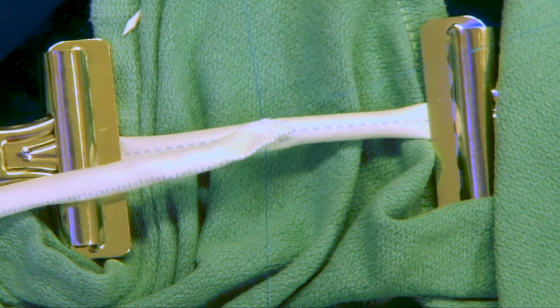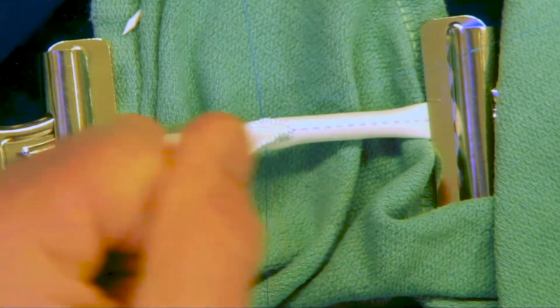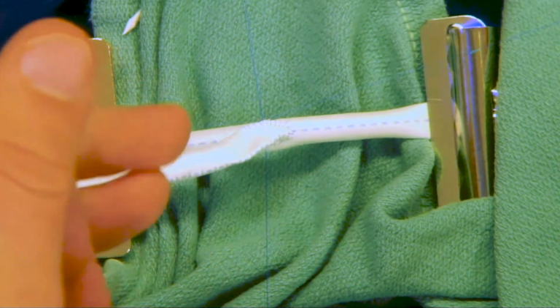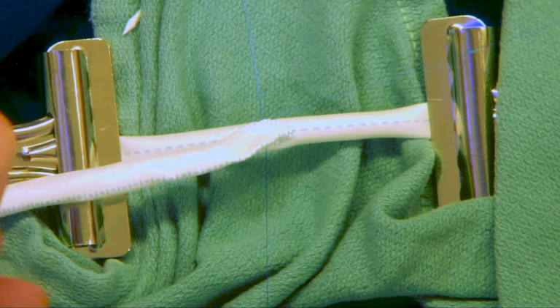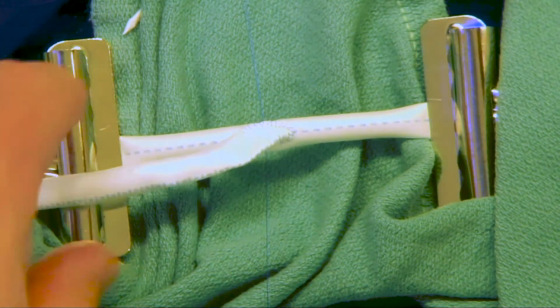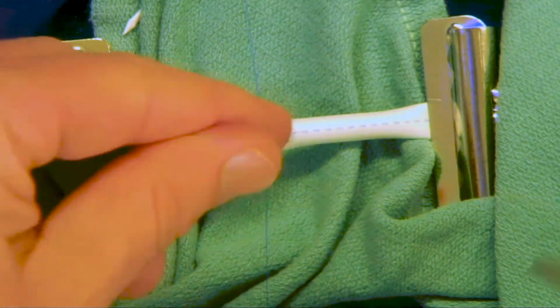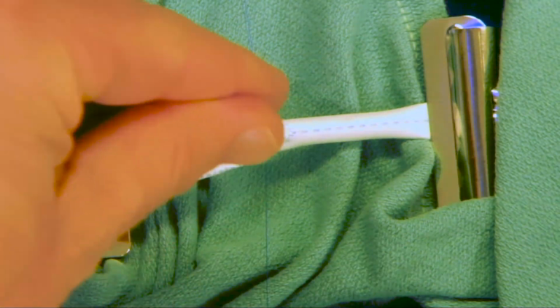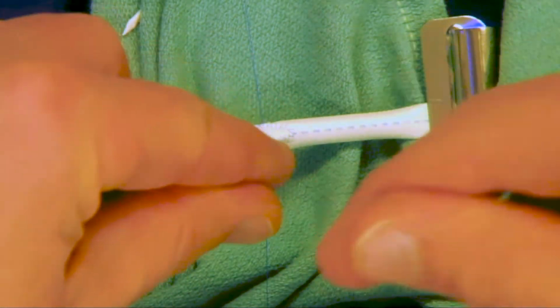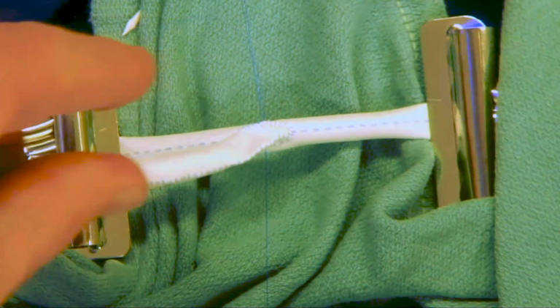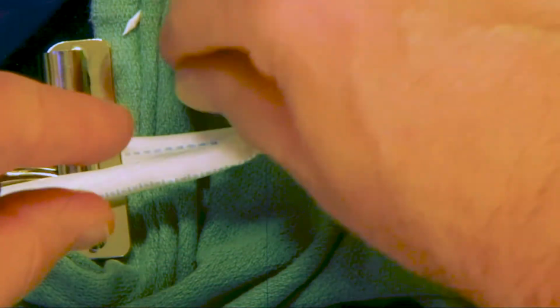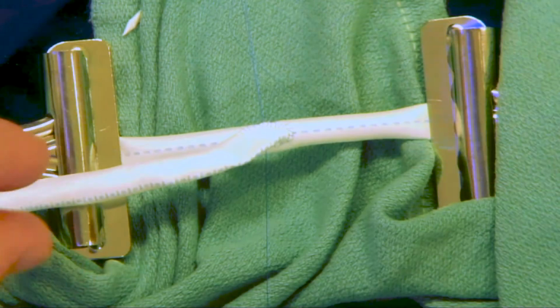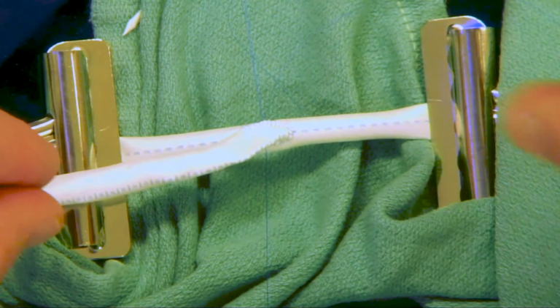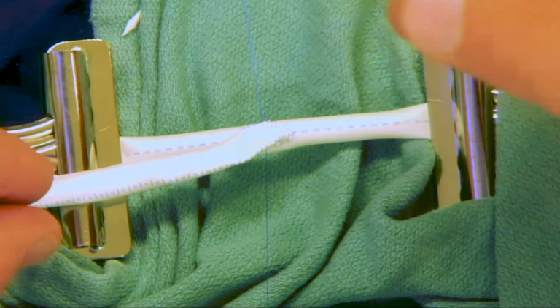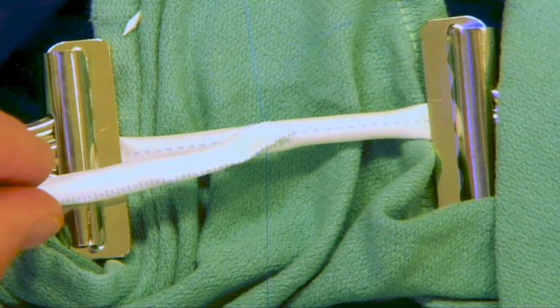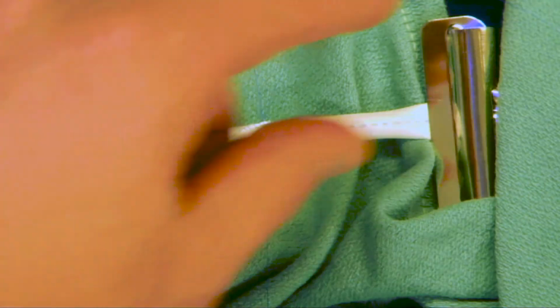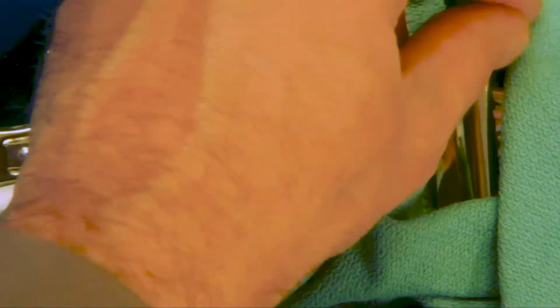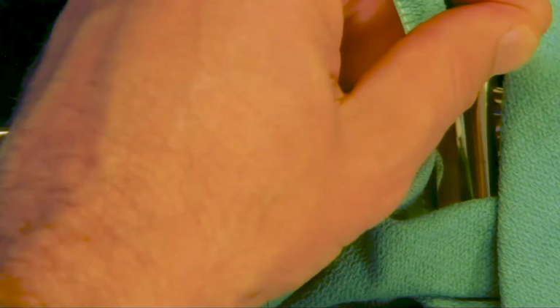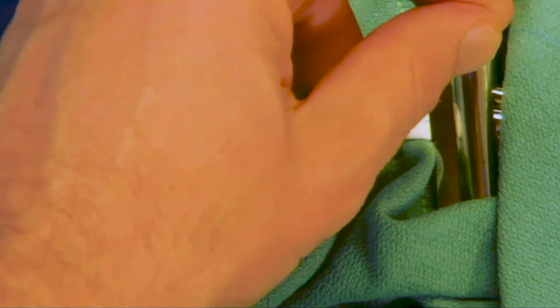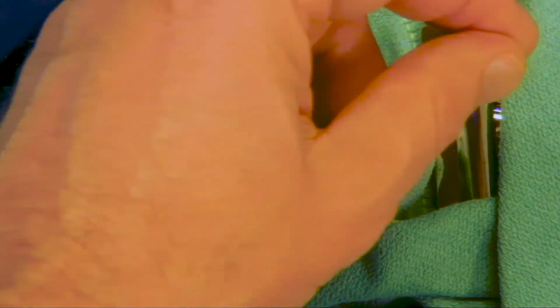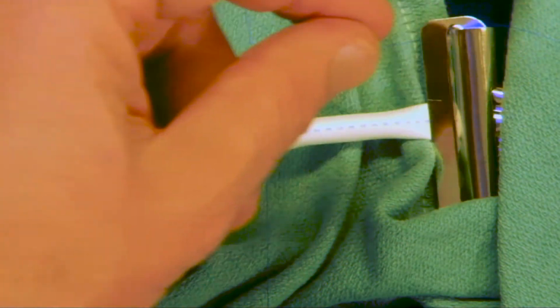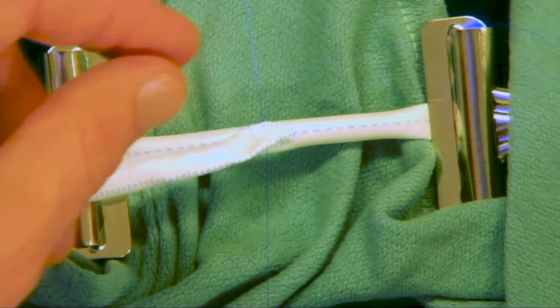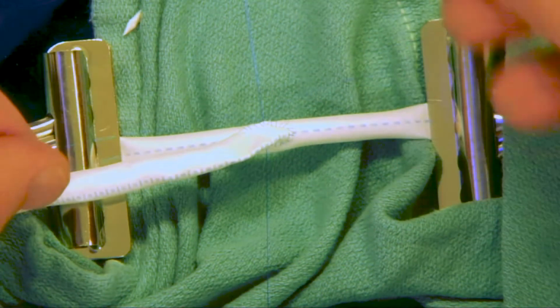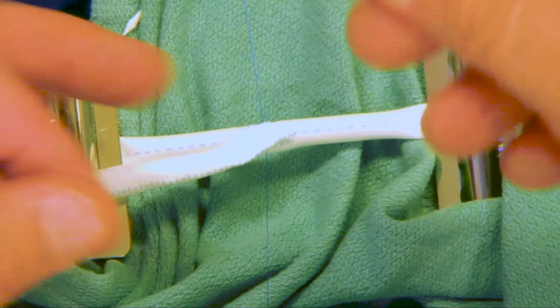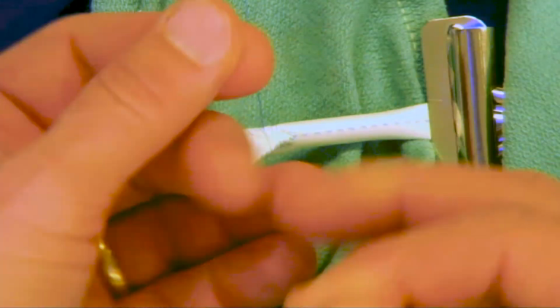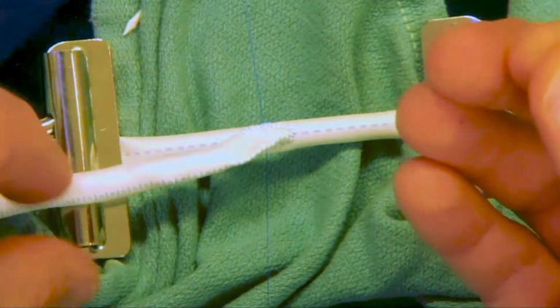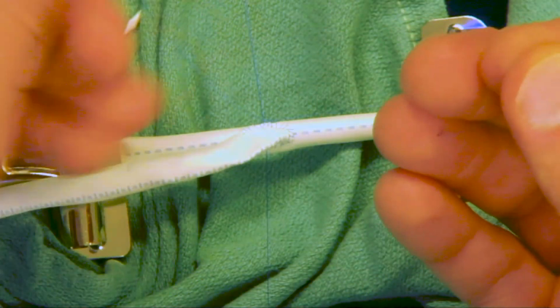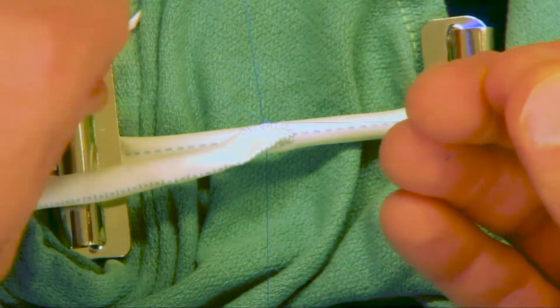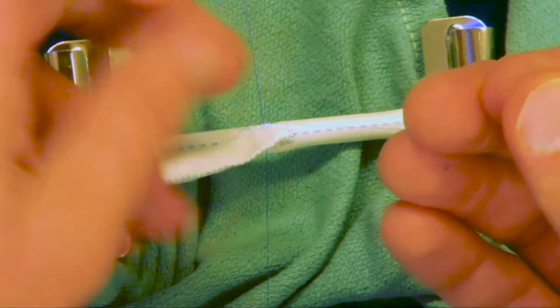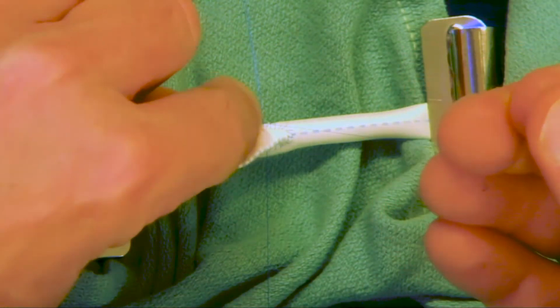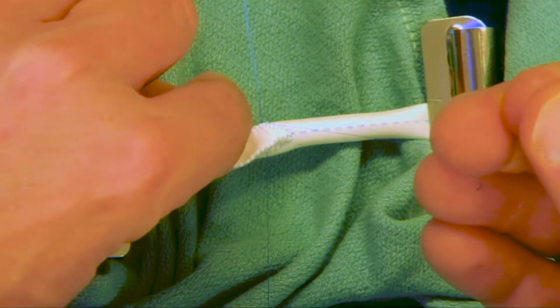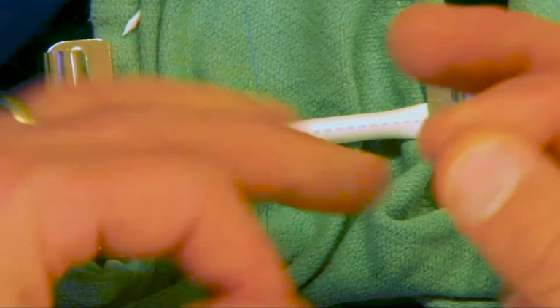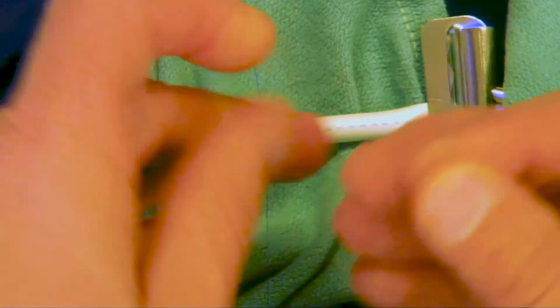Lastly, we'll secure our suture line by tying off the suture. We'll start this off with a slip knot and then do at least five throws with the proline suture in an alternating pattern.